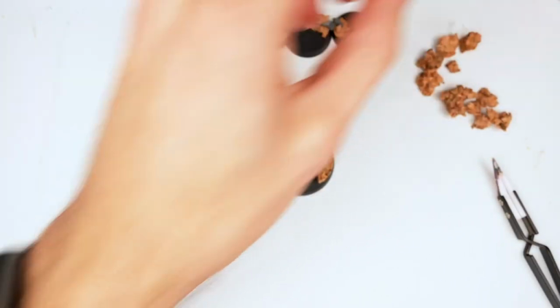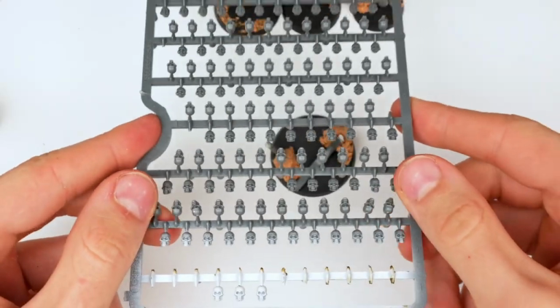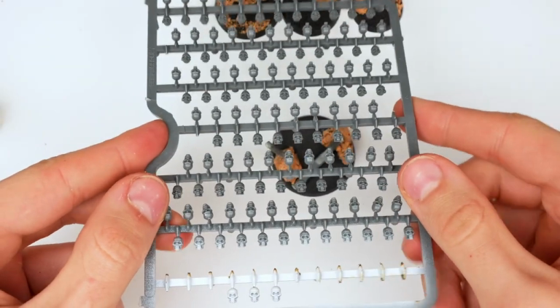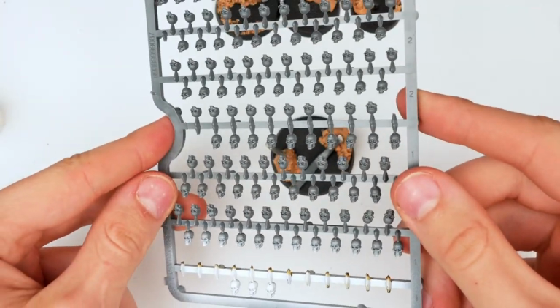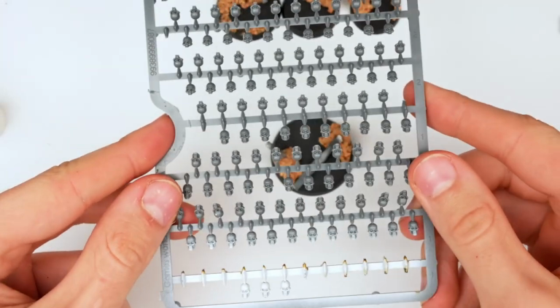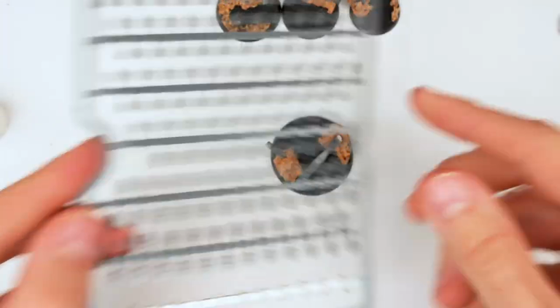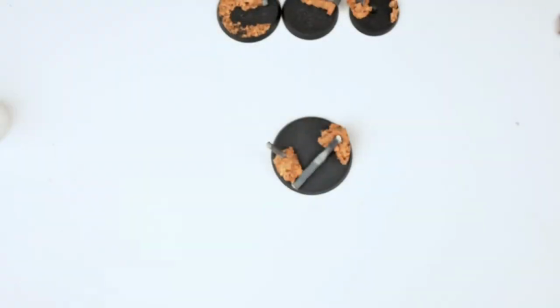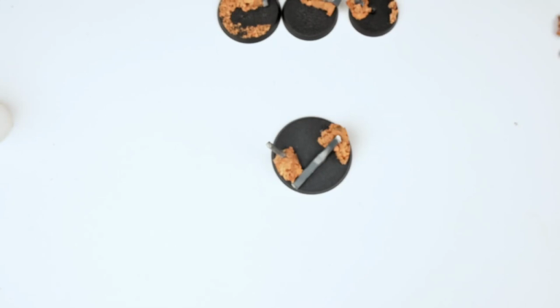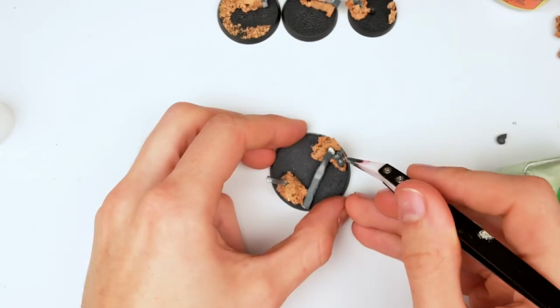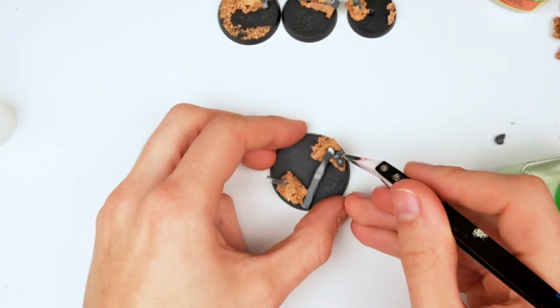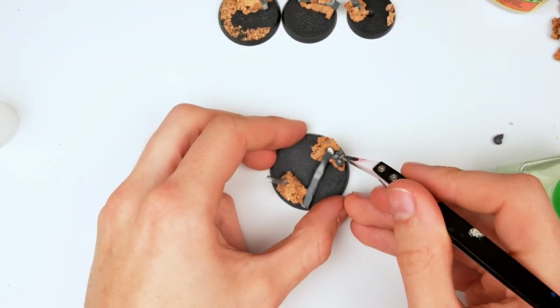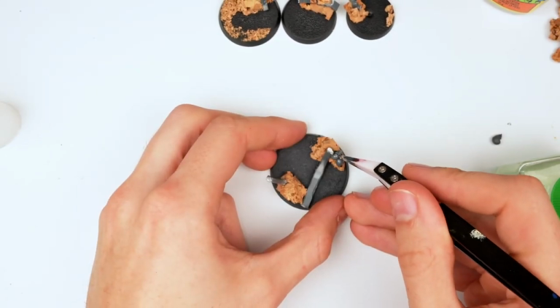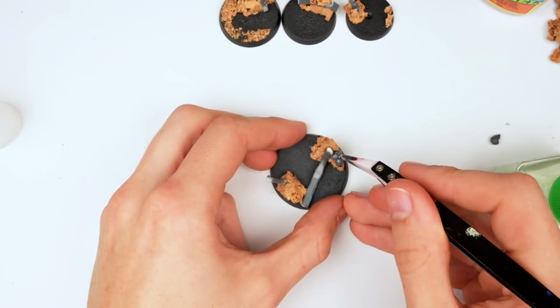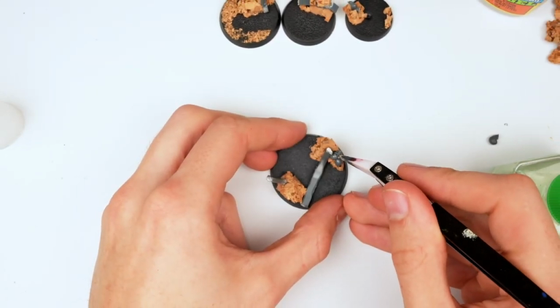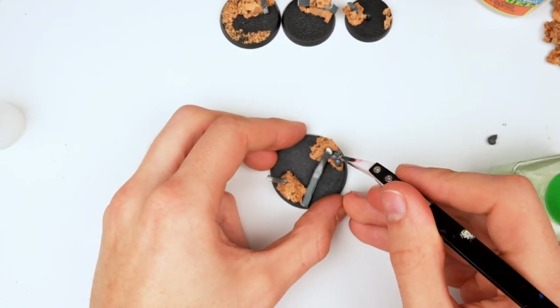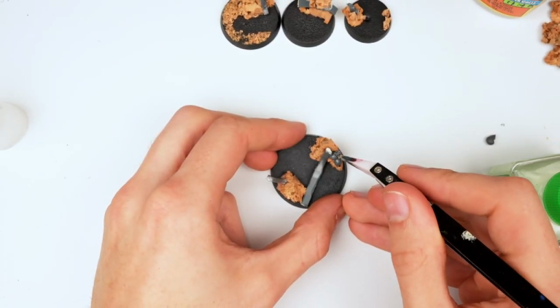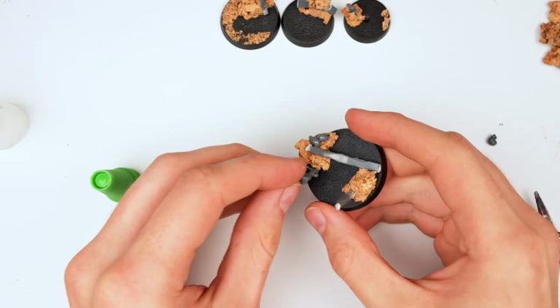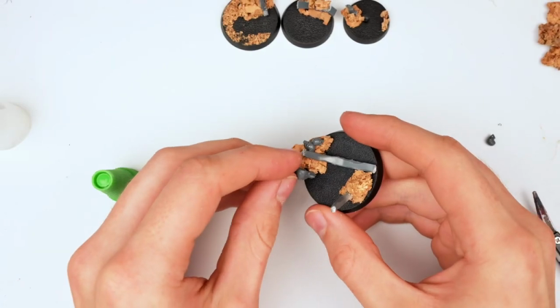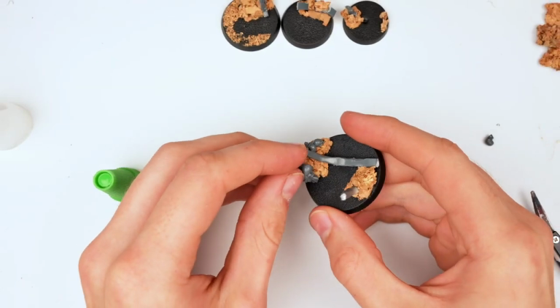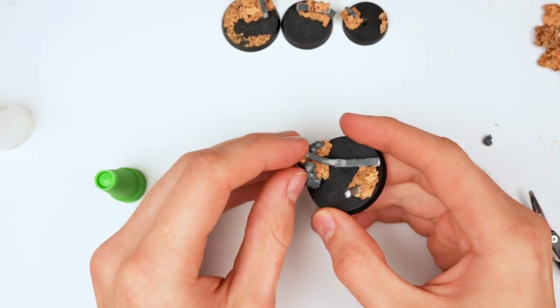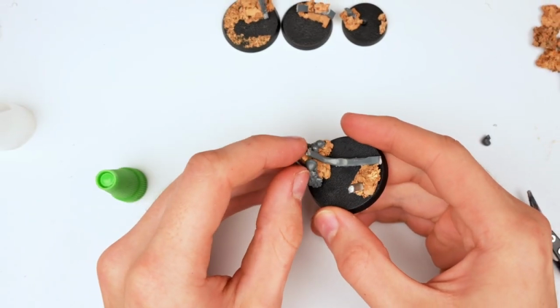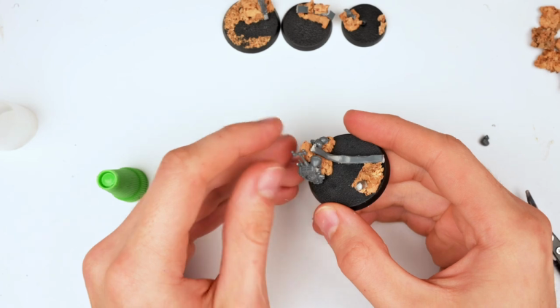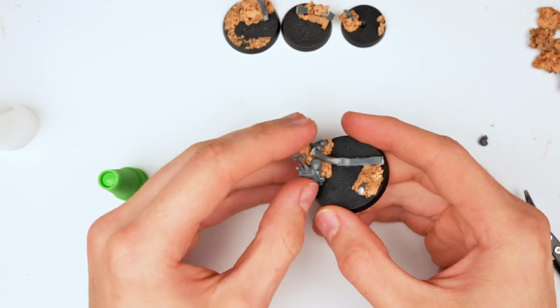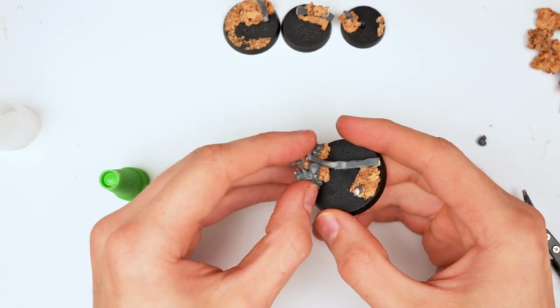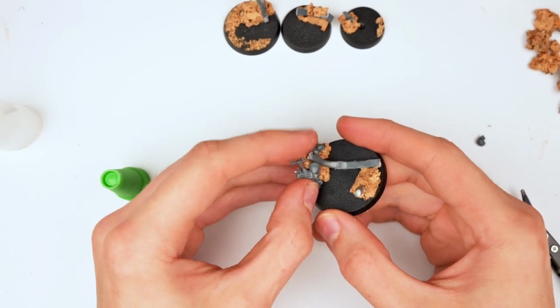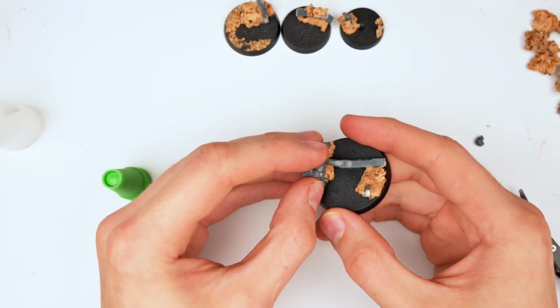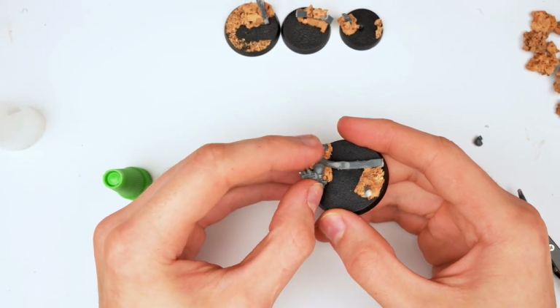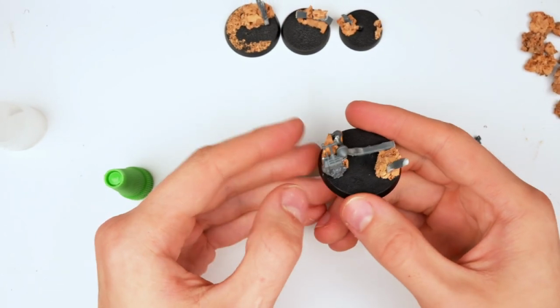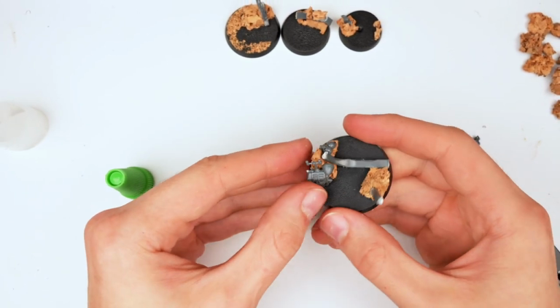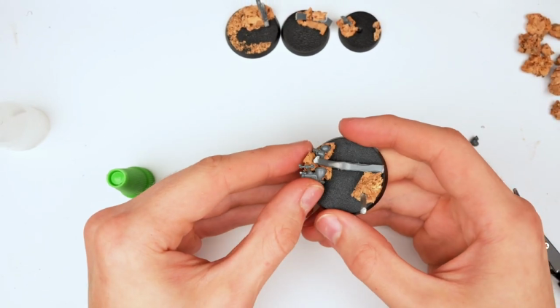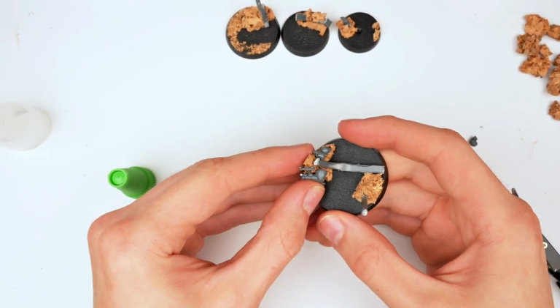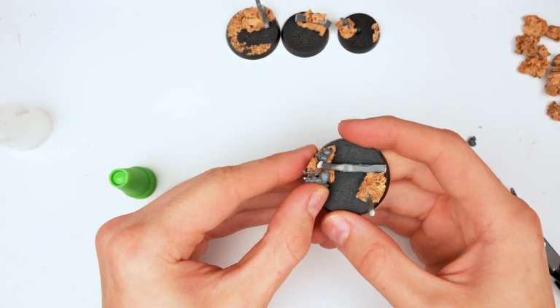I decided to grab some Citadel skulls, as I just love those skulls and every base can use a bit of skull. I also attached a Cadian Communication backpack — it's been sitting on my desk for a while and it just felt like a perfect fit for this base.